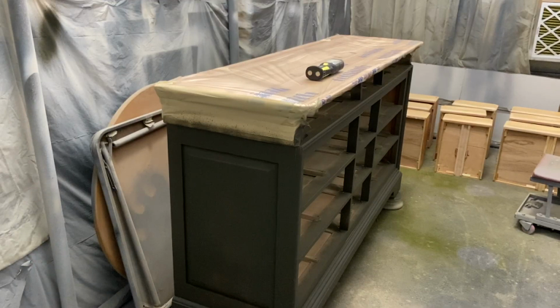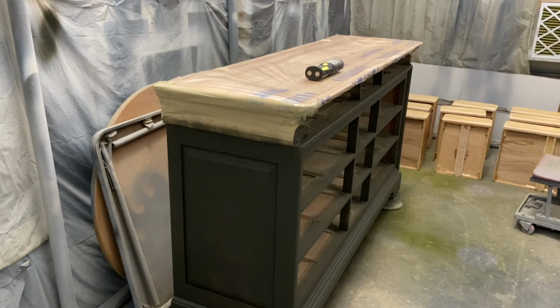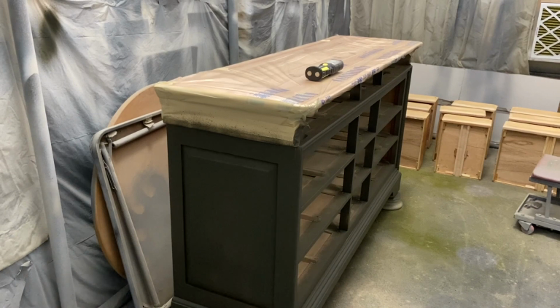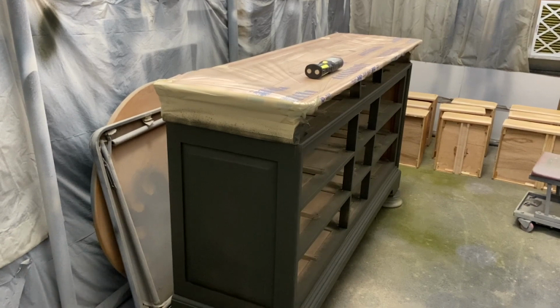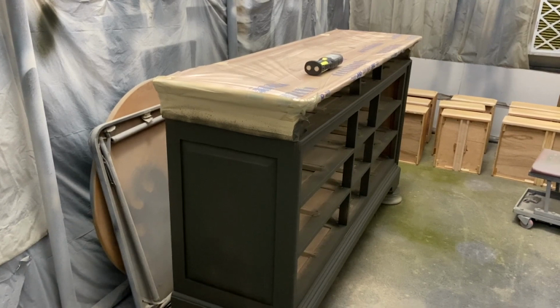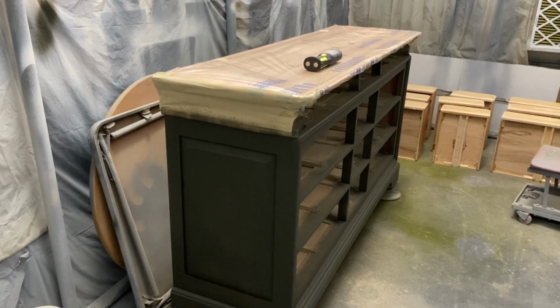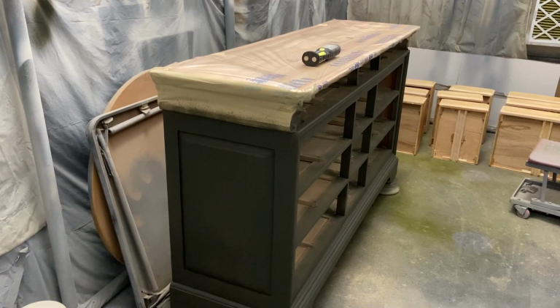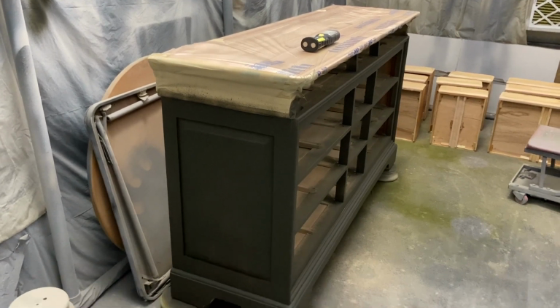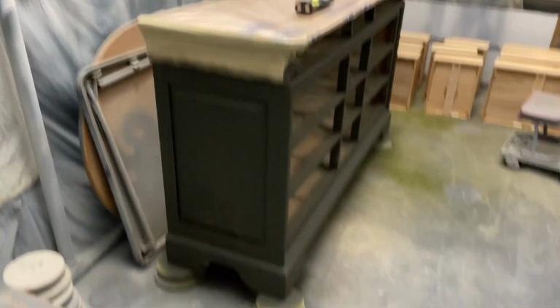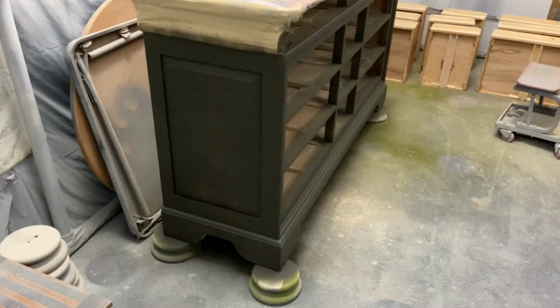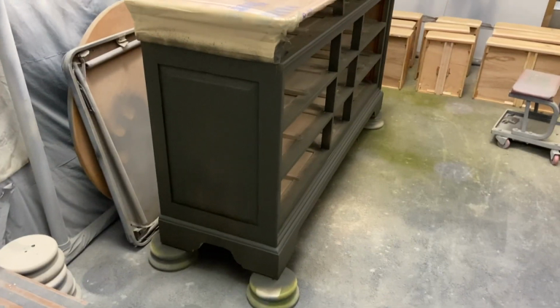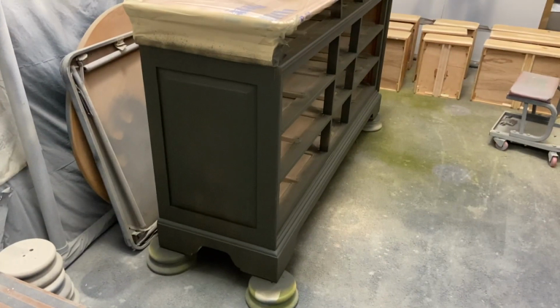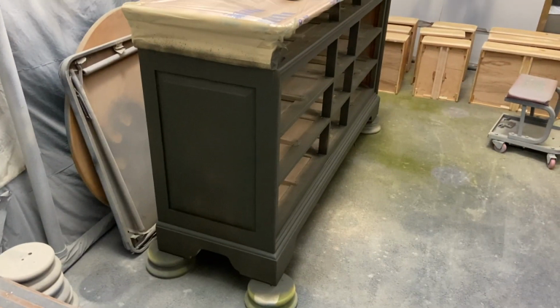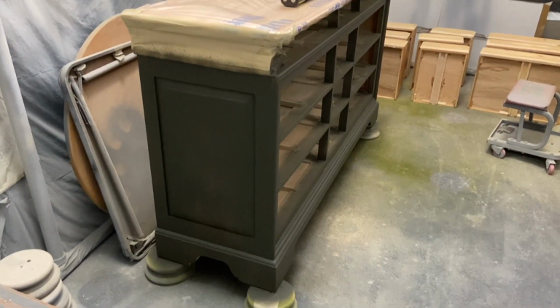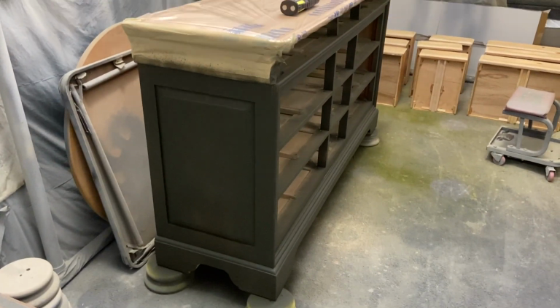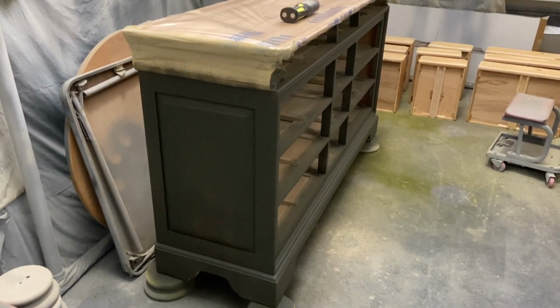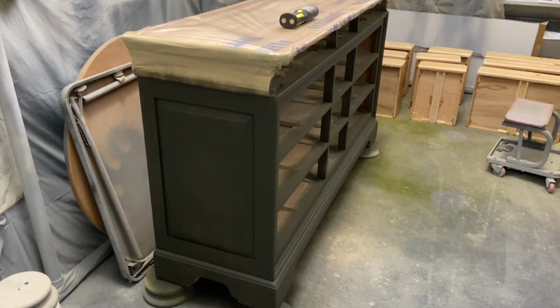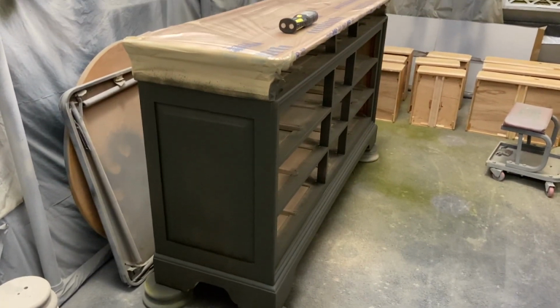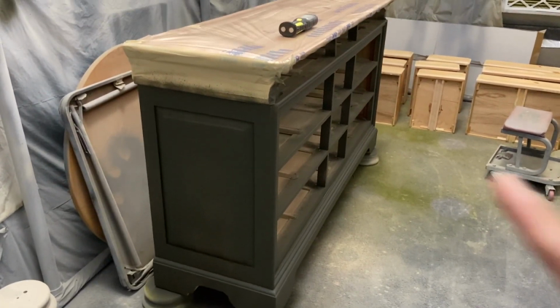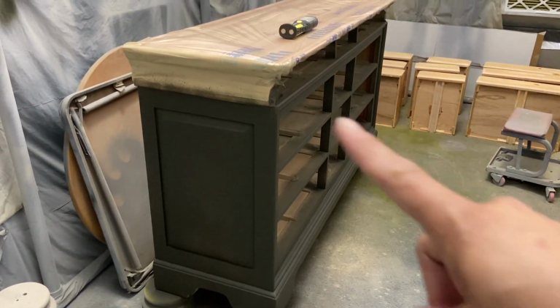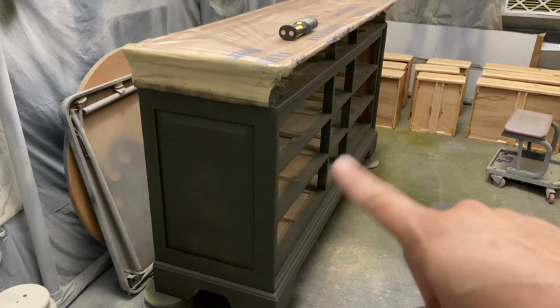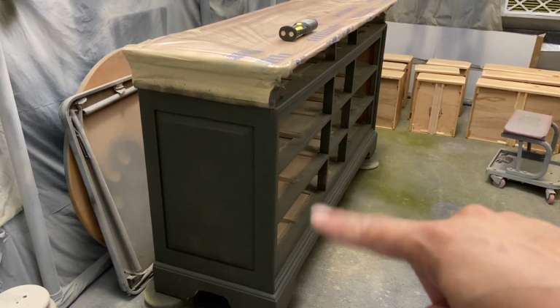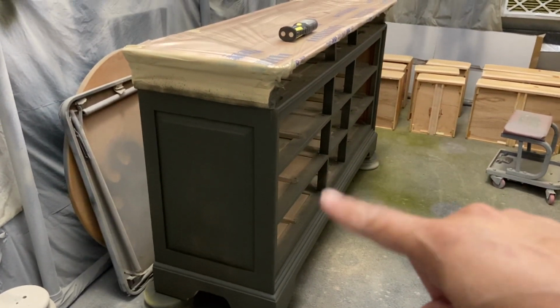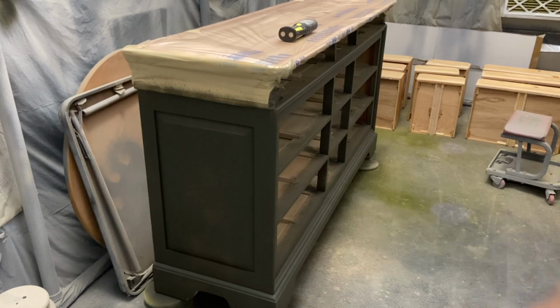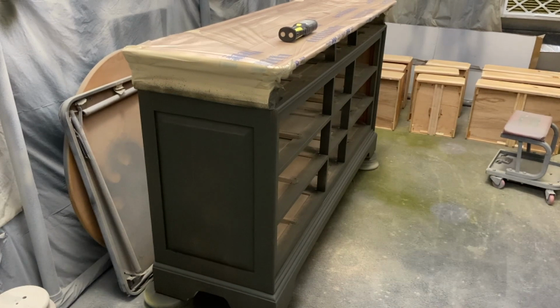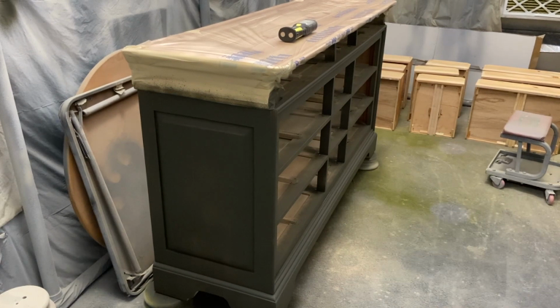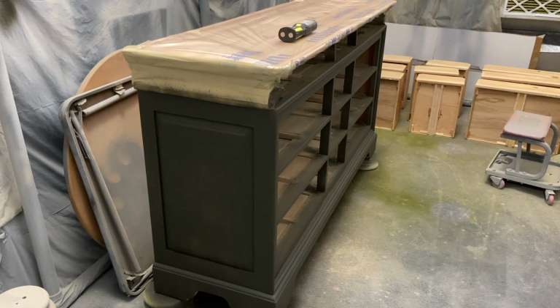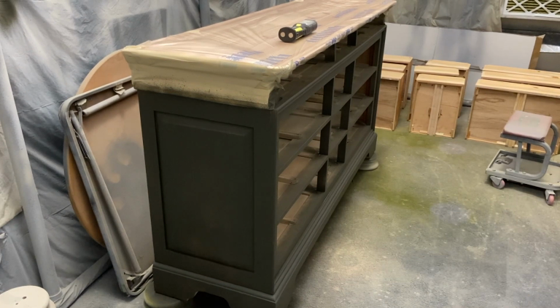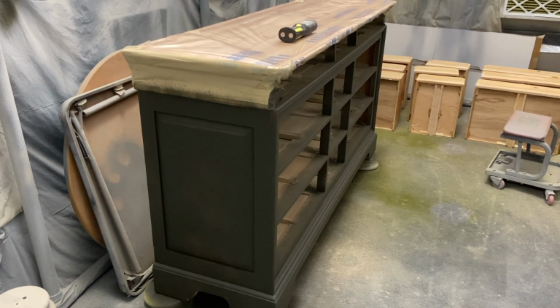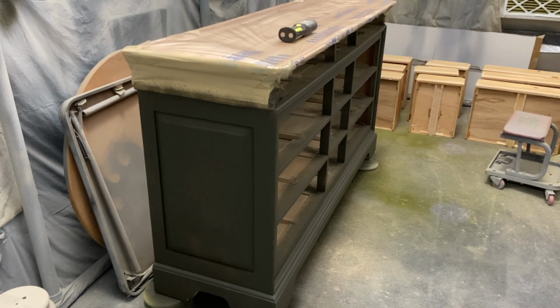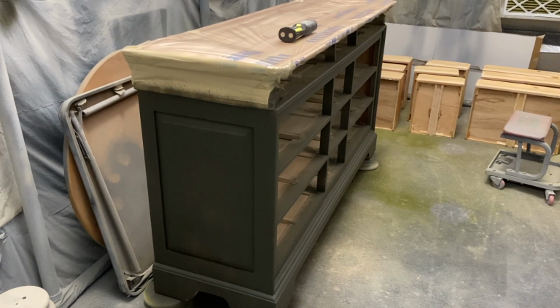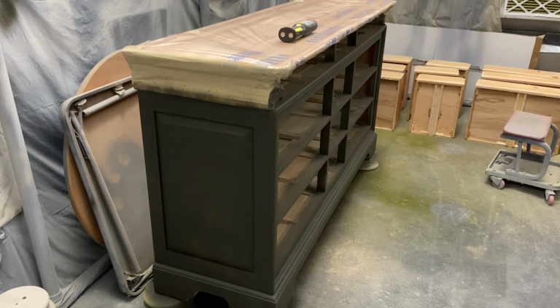You guys, look at that color — oh my God, it's so beautiful! I can definitely see right there that it needs a second coat.